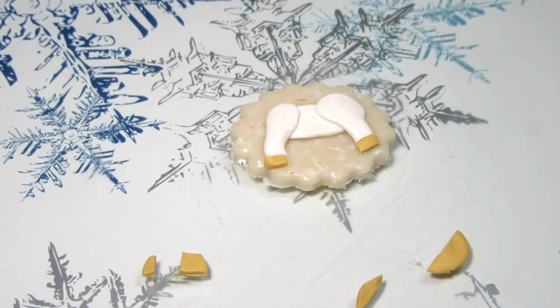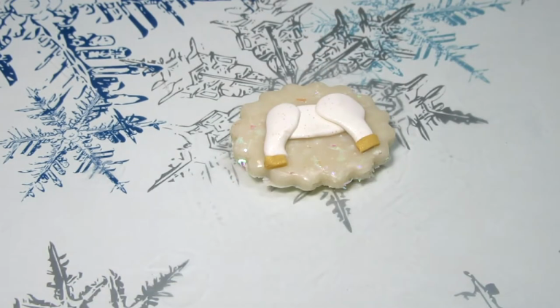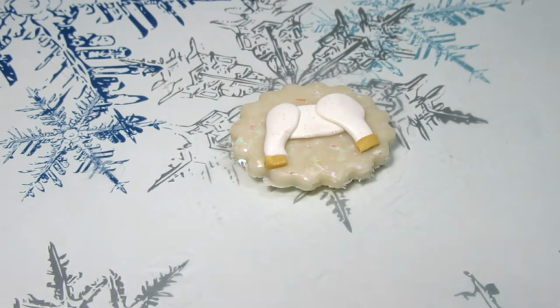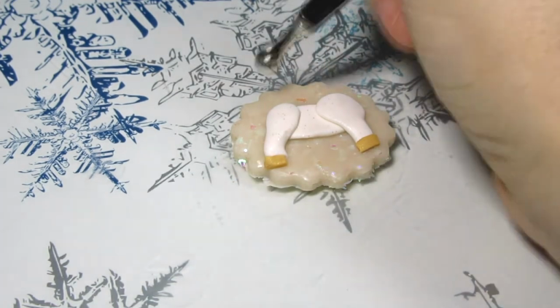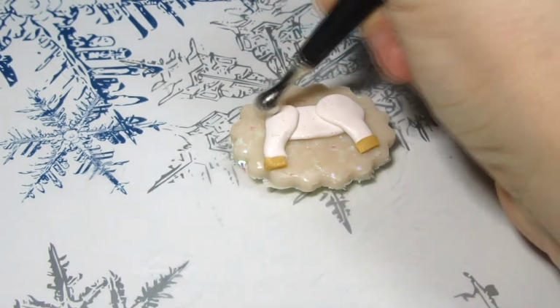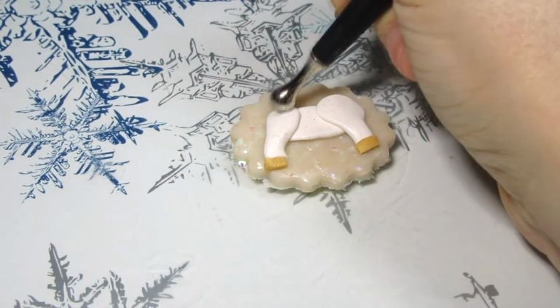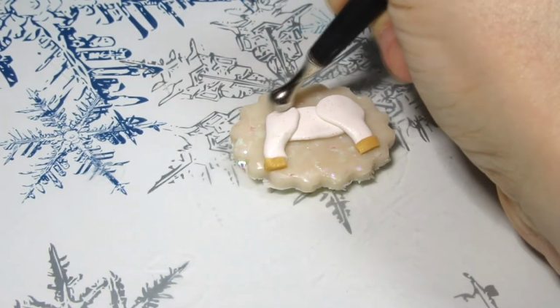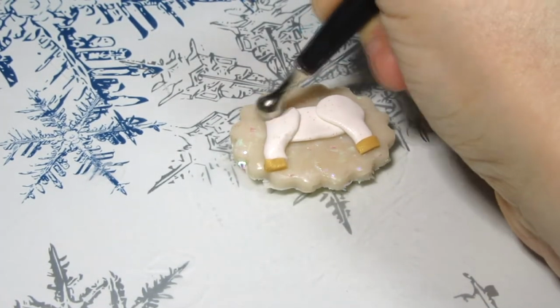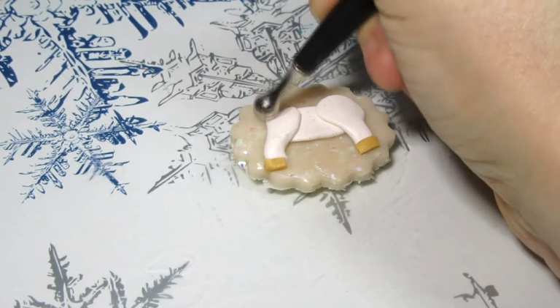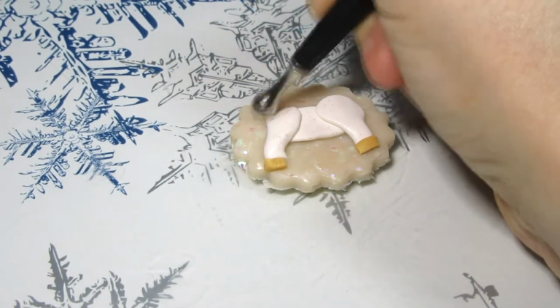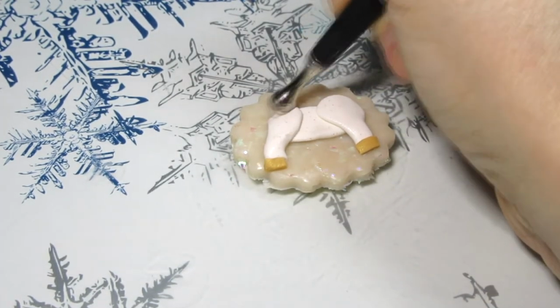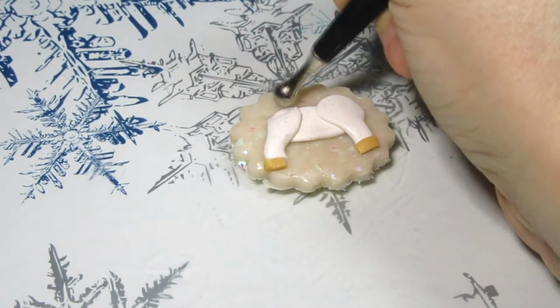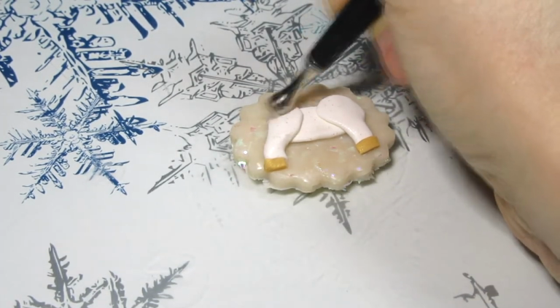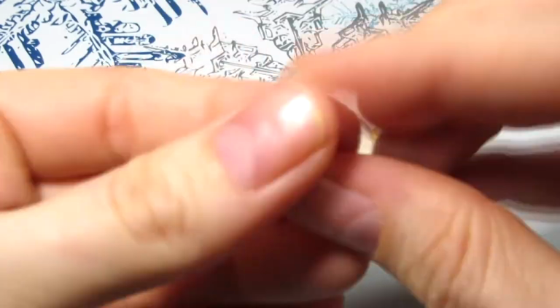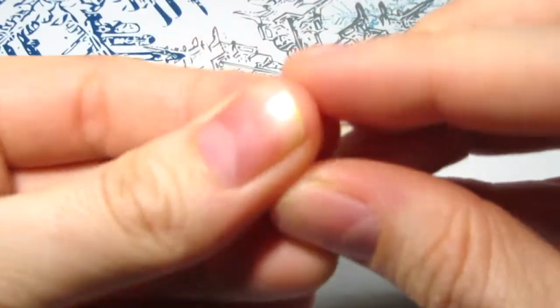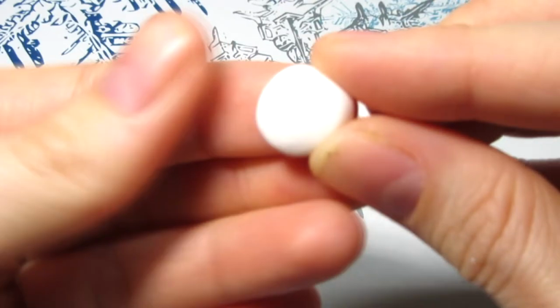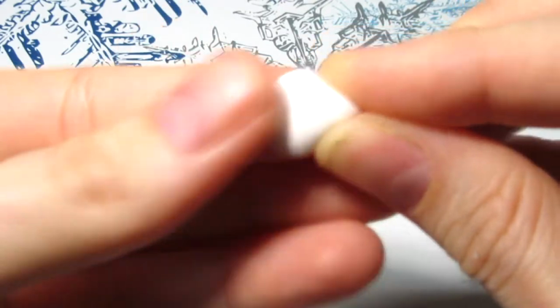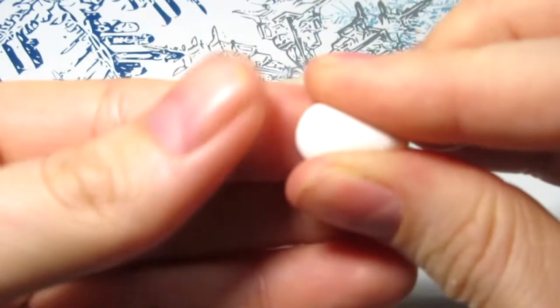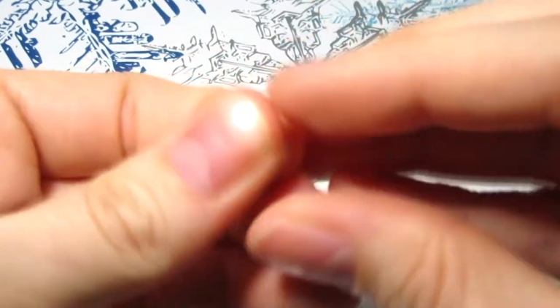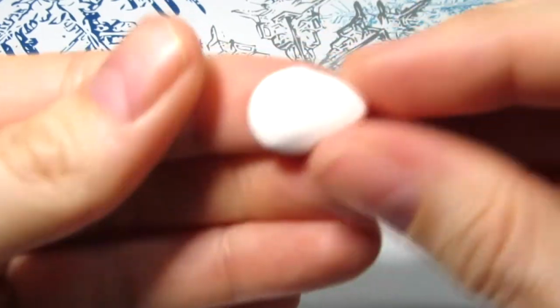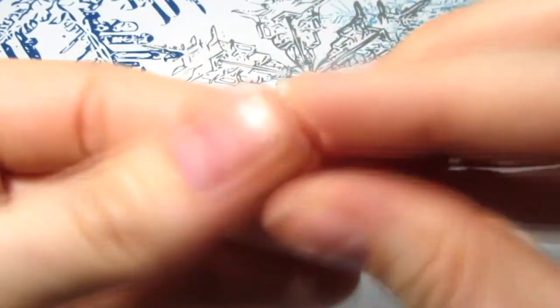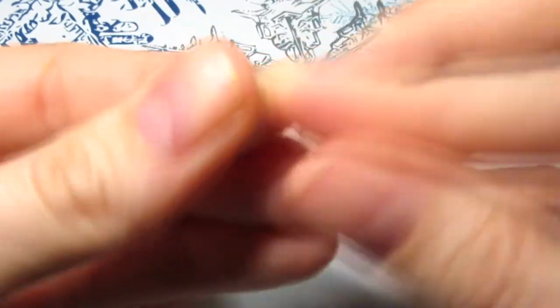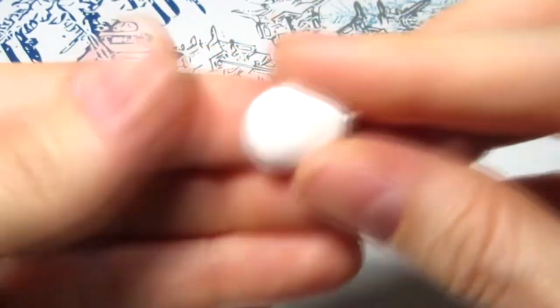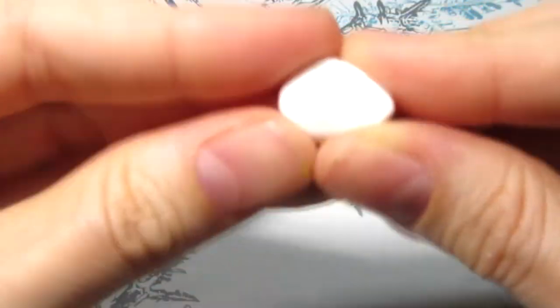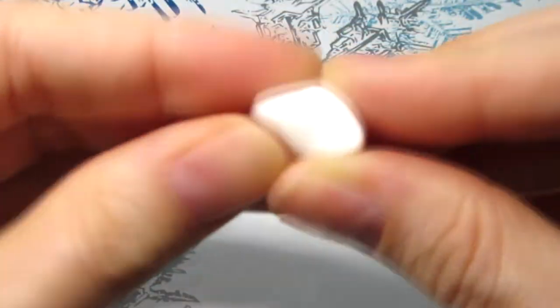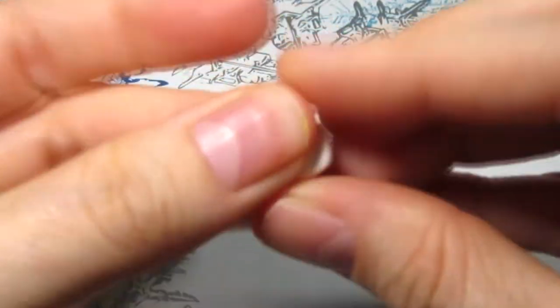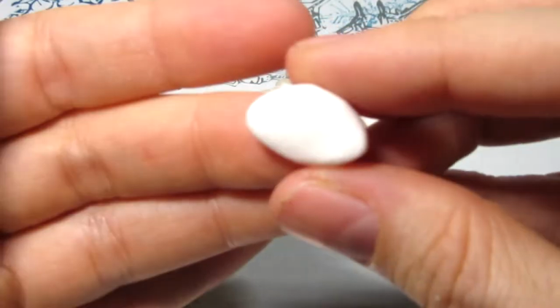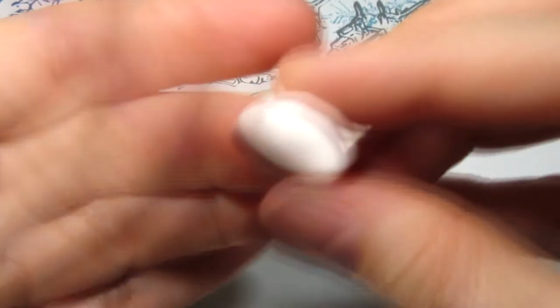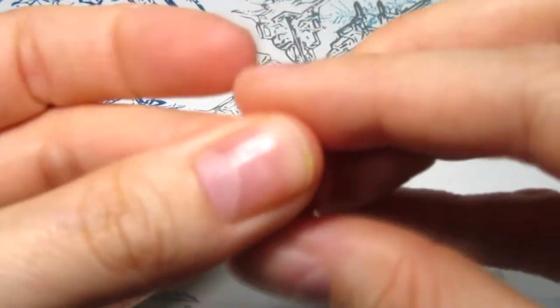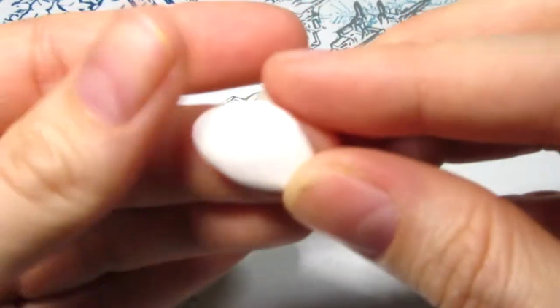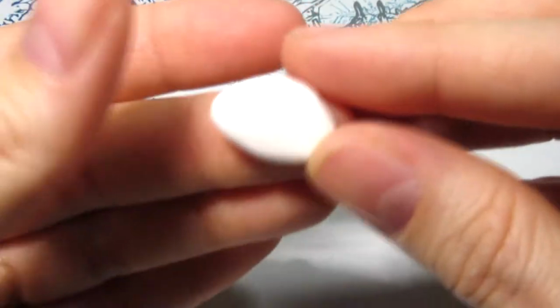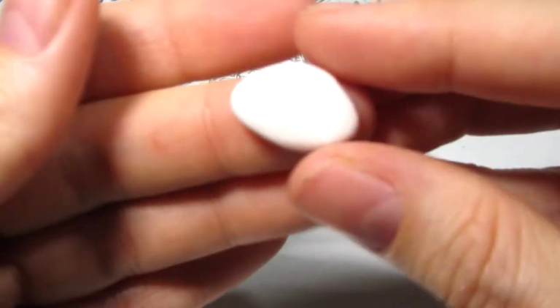For the head I shaped sort of a rounded diamond shape and place it on a bit of an angle. It's sort of hard to explain but you can see it on the screen.